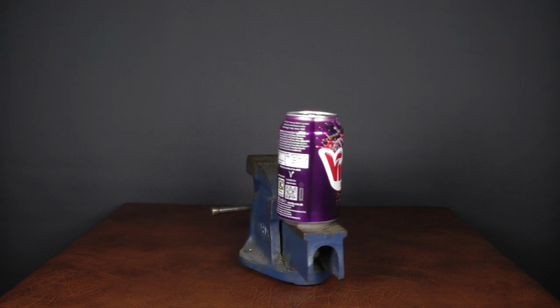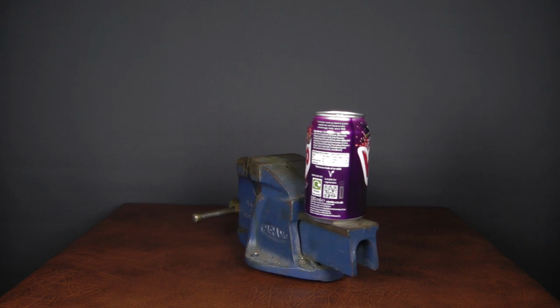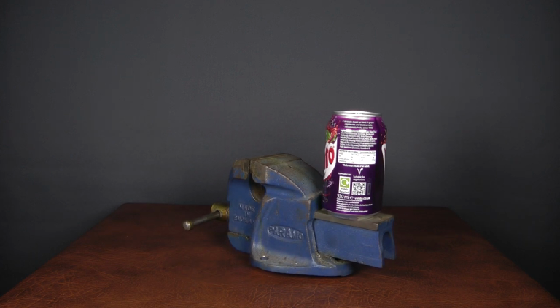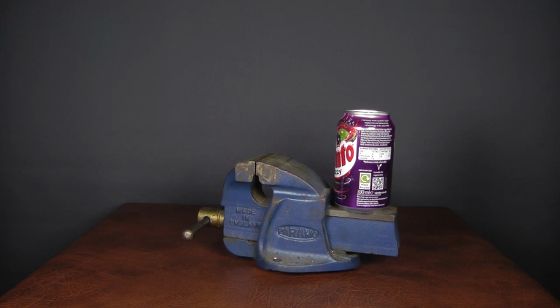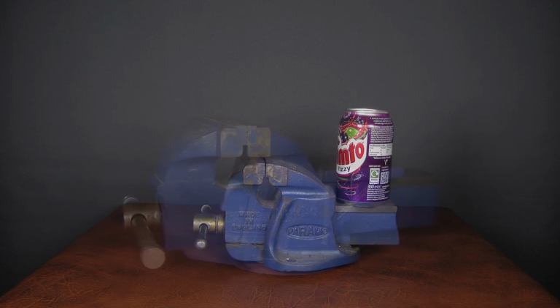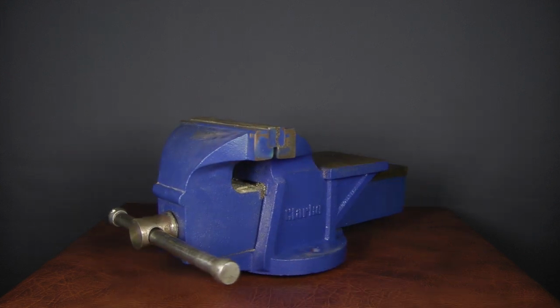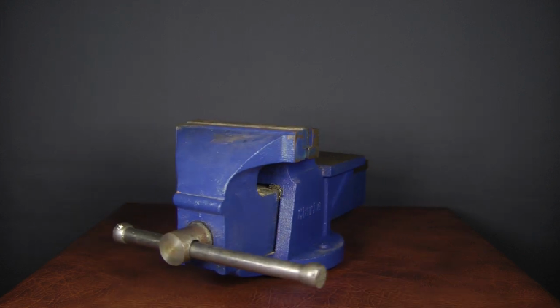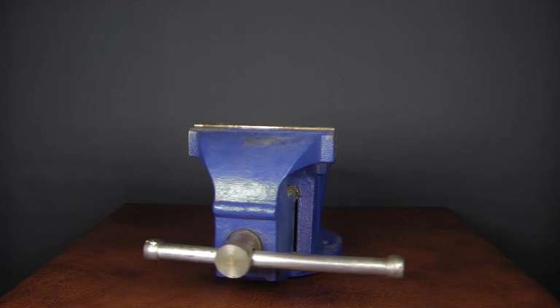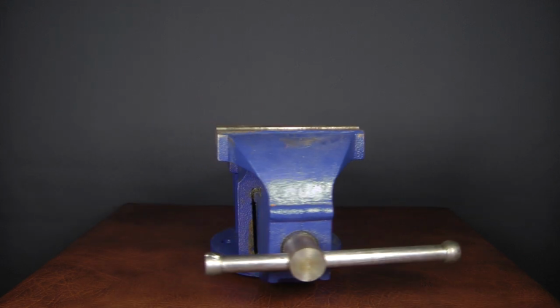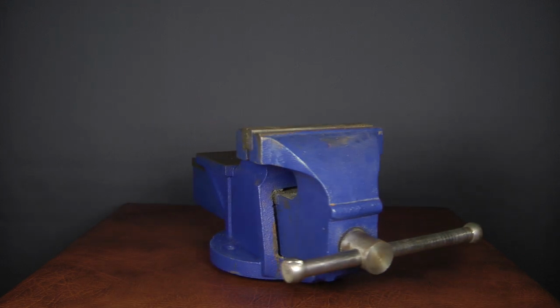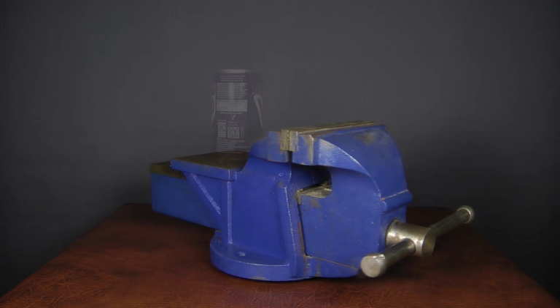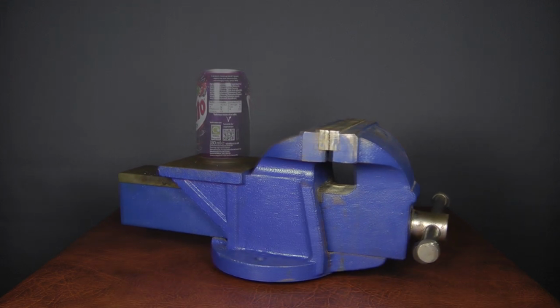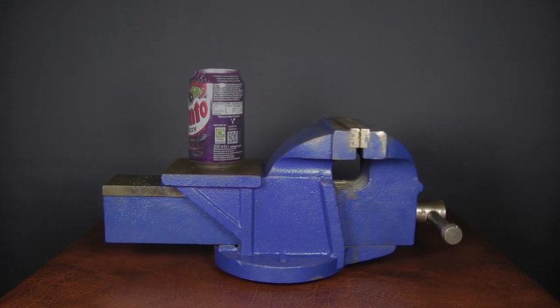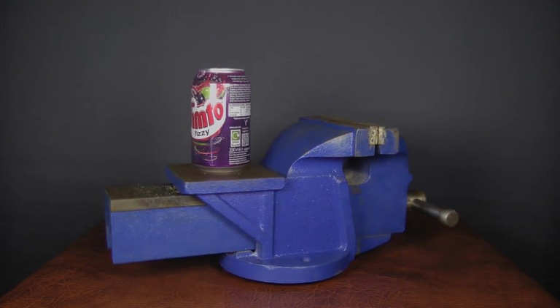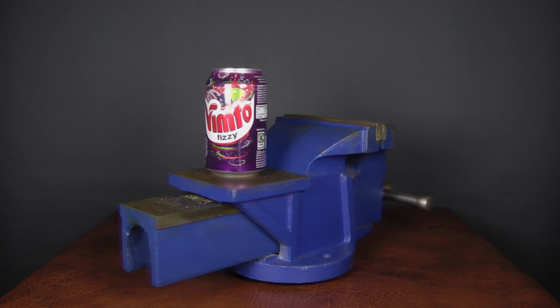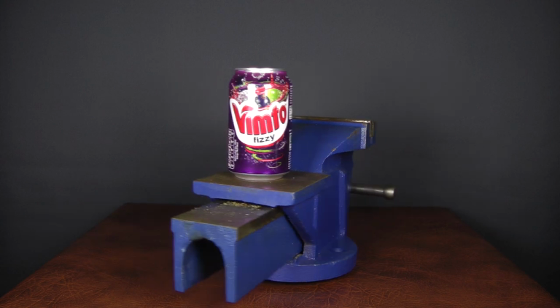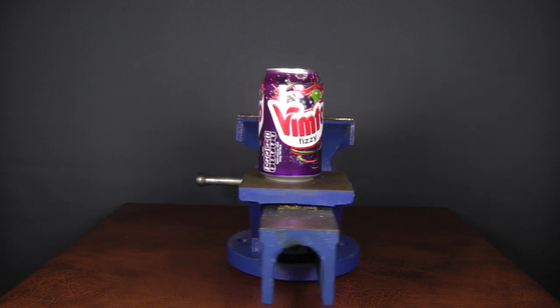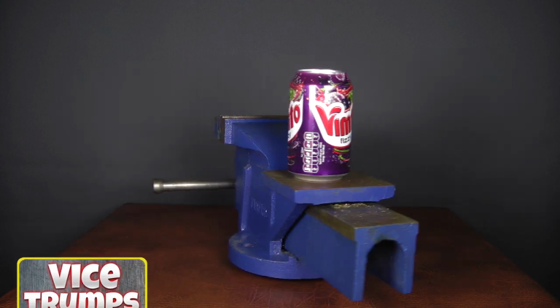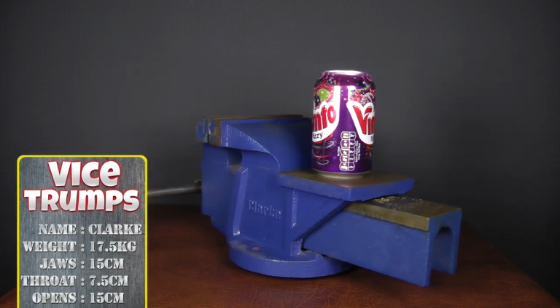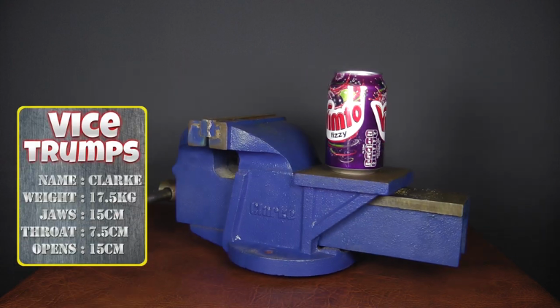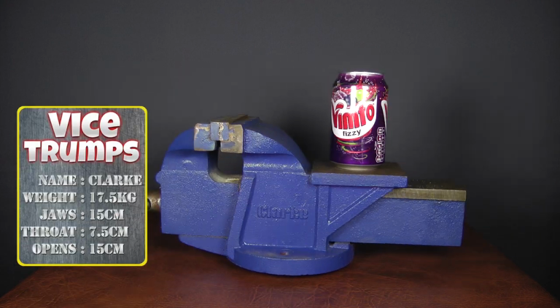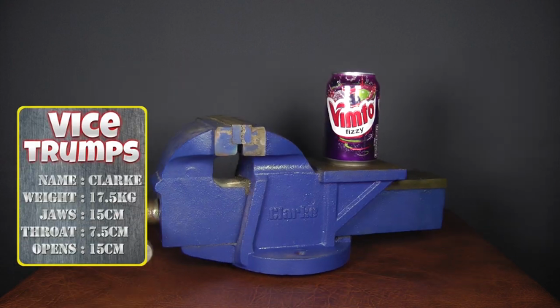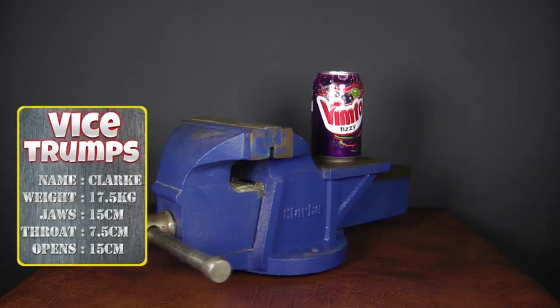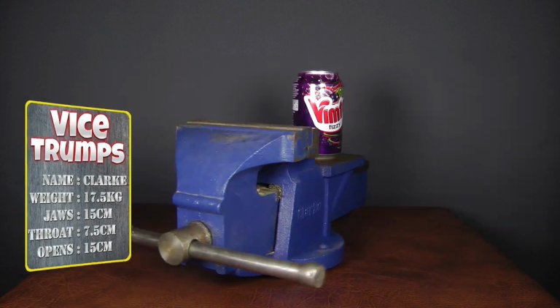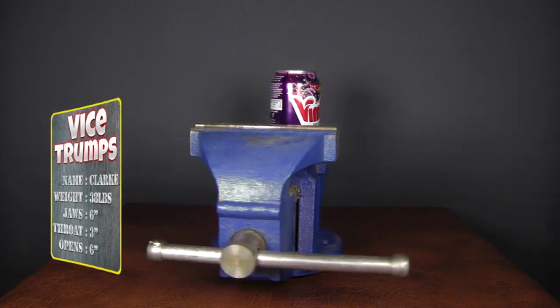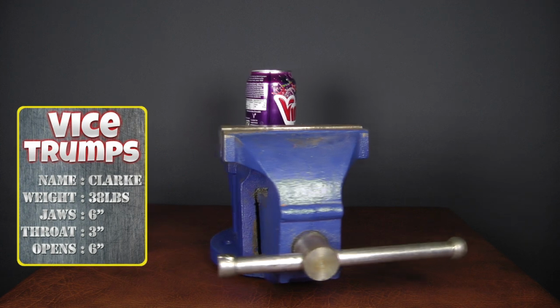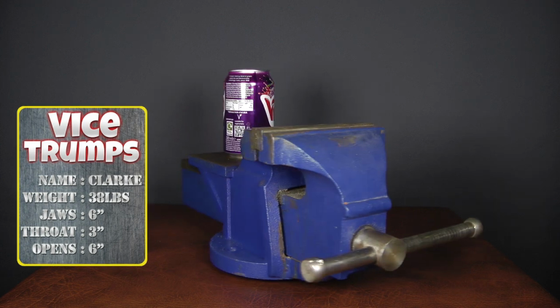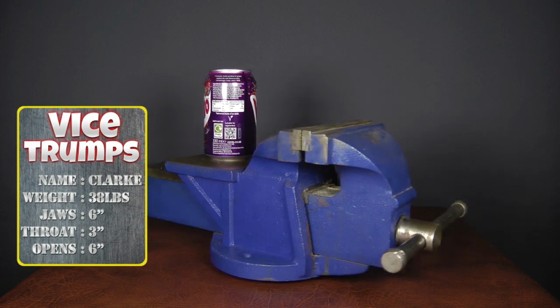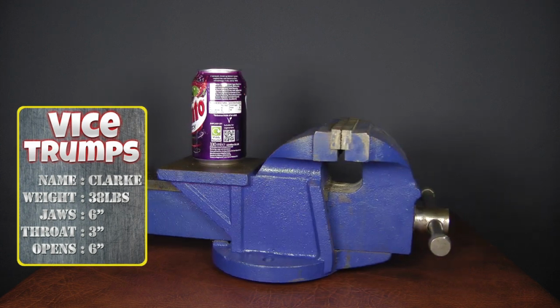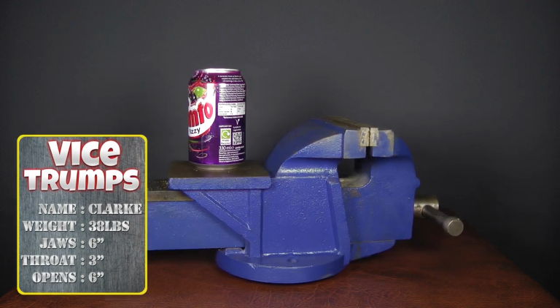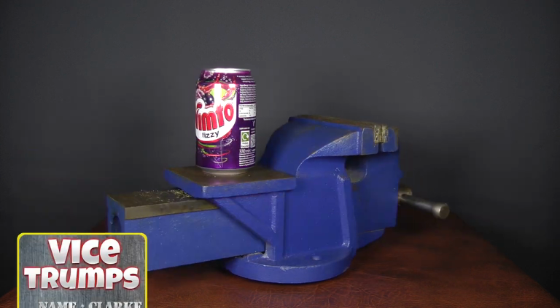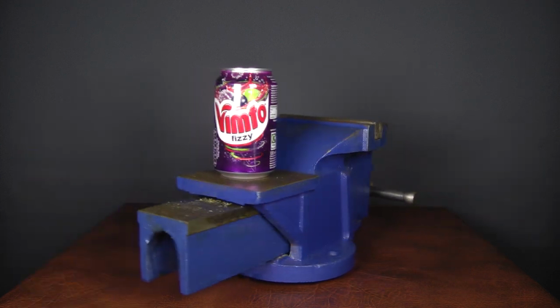The Paramo got replaced when my brother gave me this 6-inch Clark. This is far more versatile and even has a small anvil, but the quality's not as good. I've always really wanted a decent quick release vise, but they either go for more than I wanted to pay or the carriage is a killer, or both.